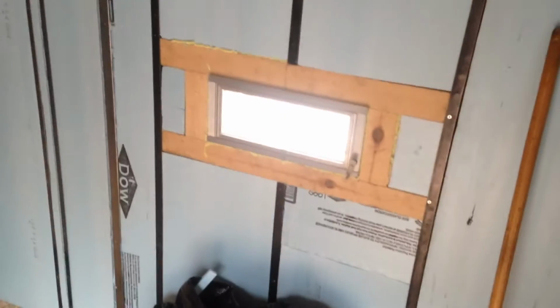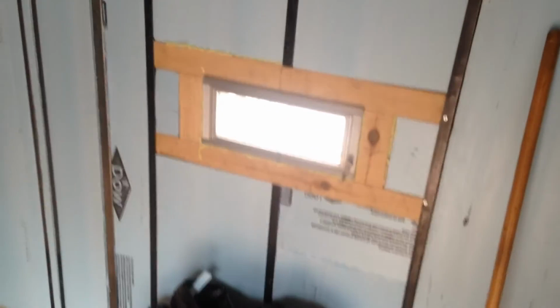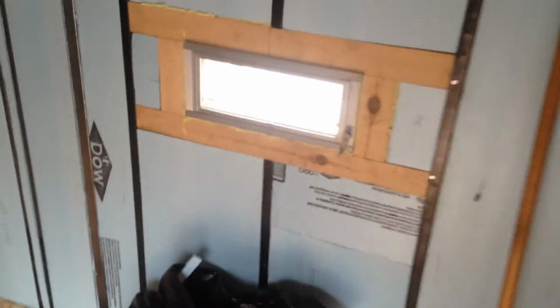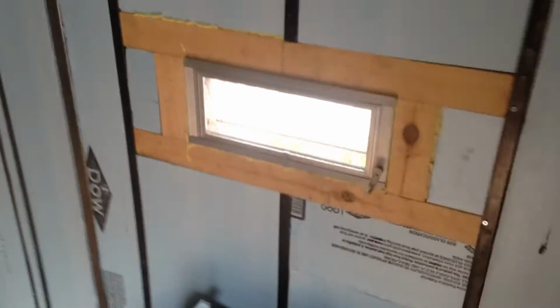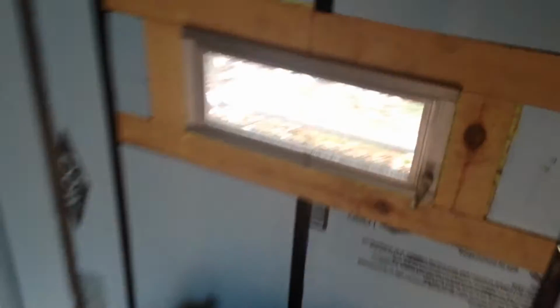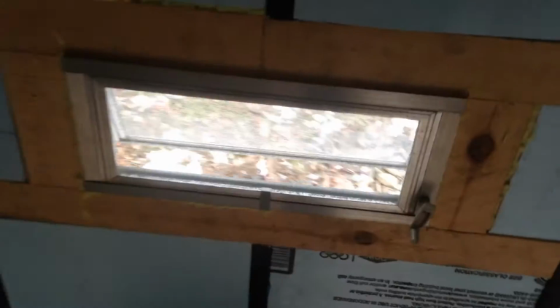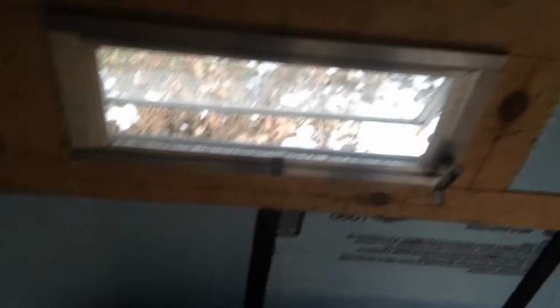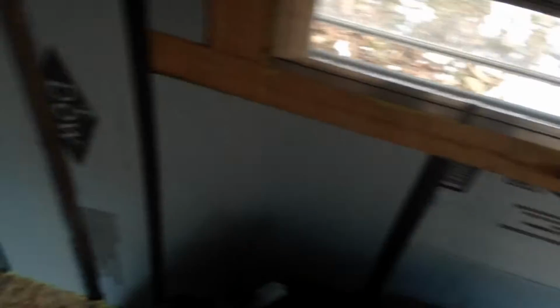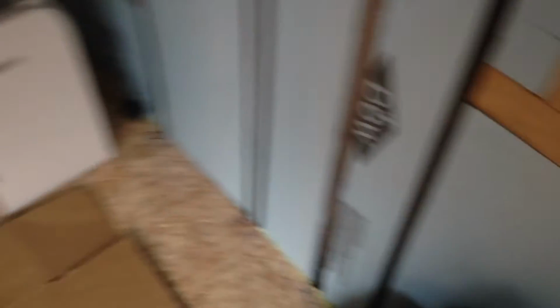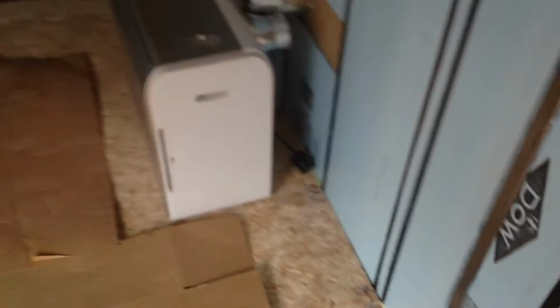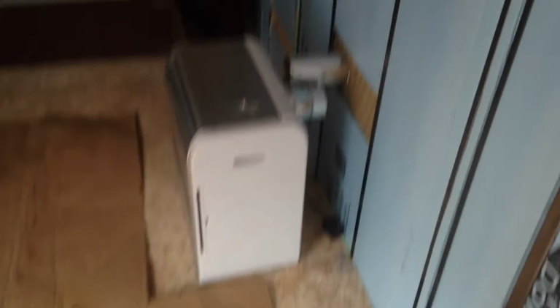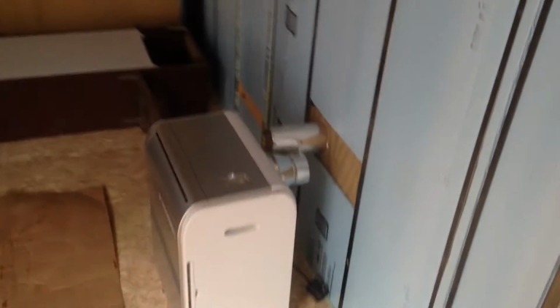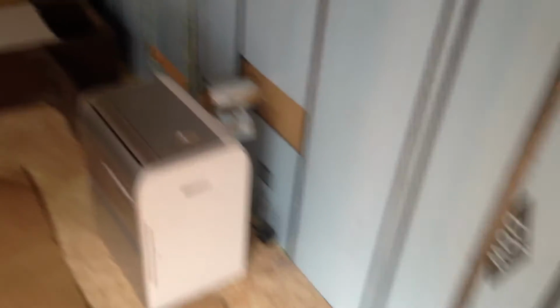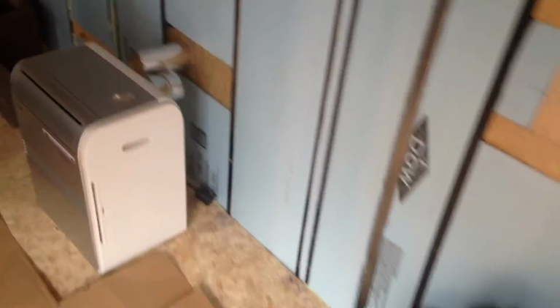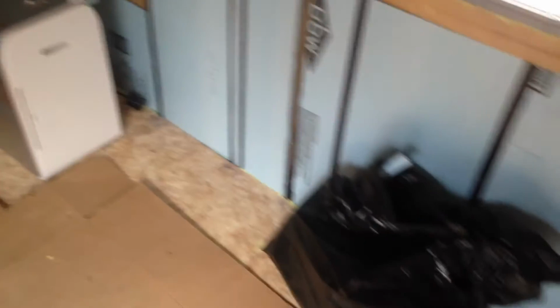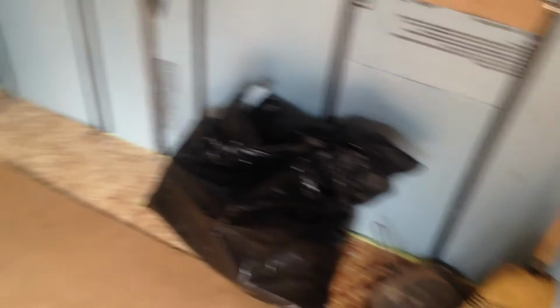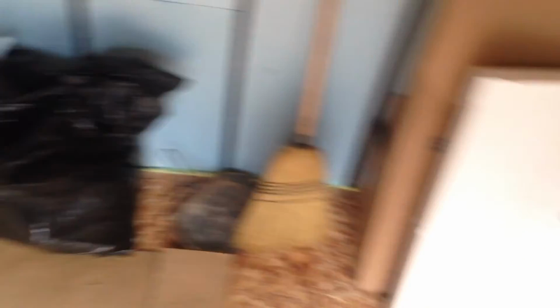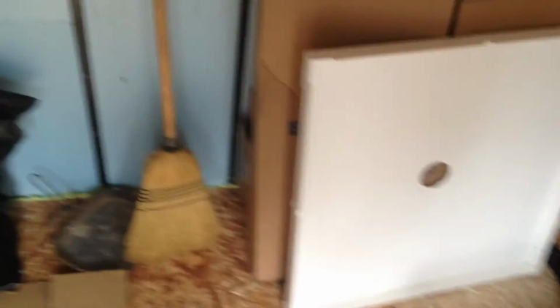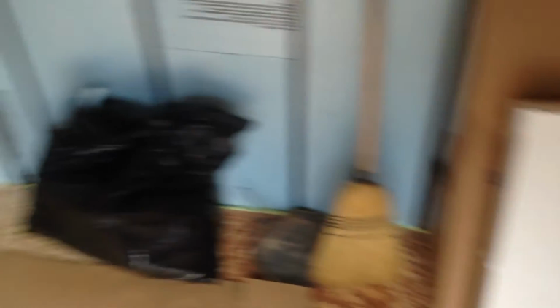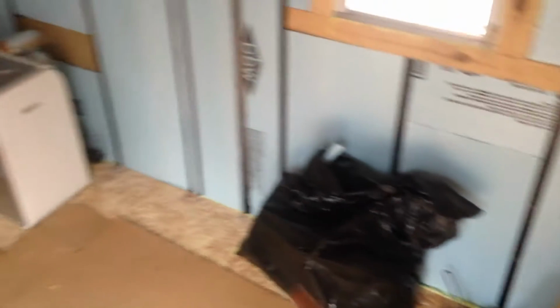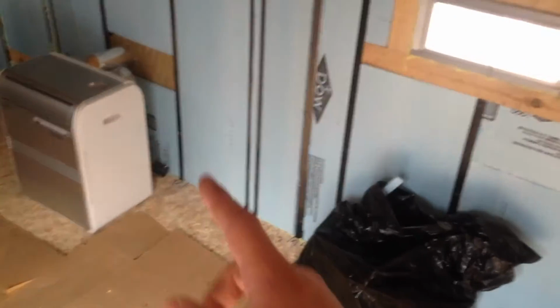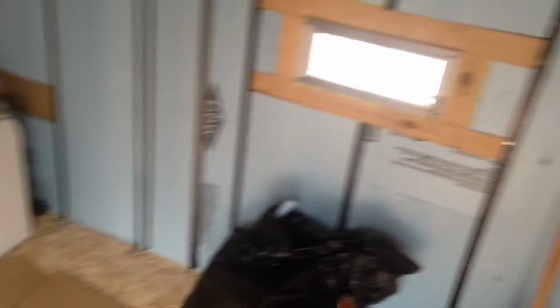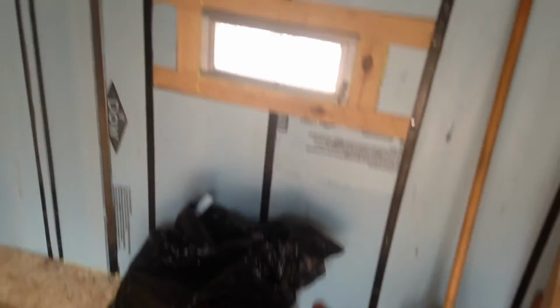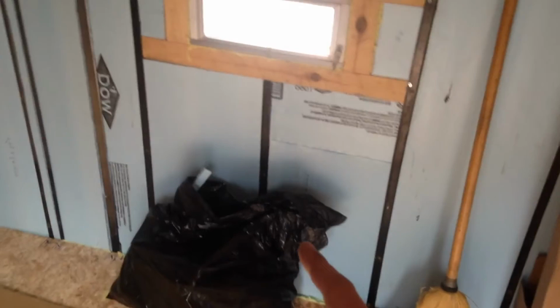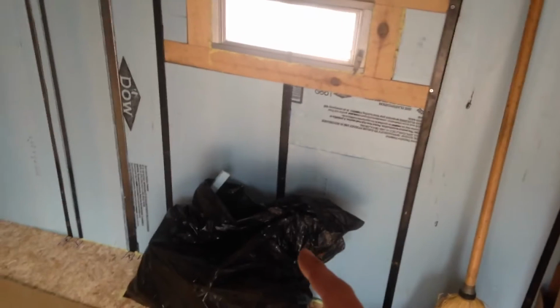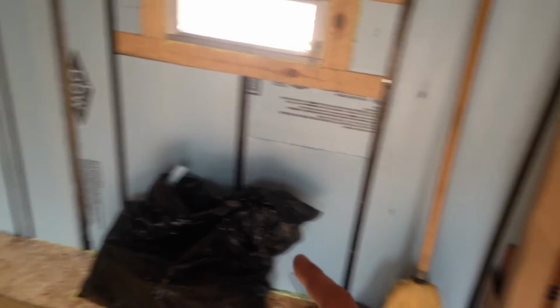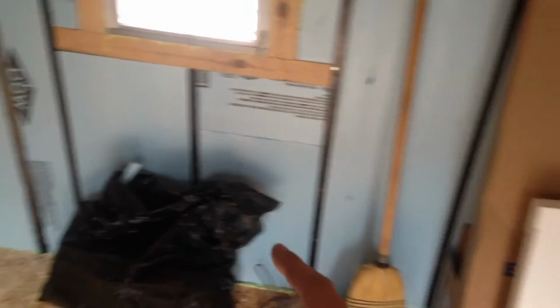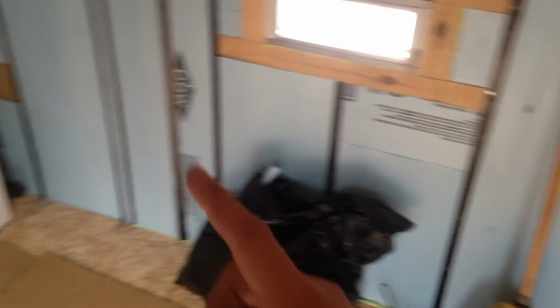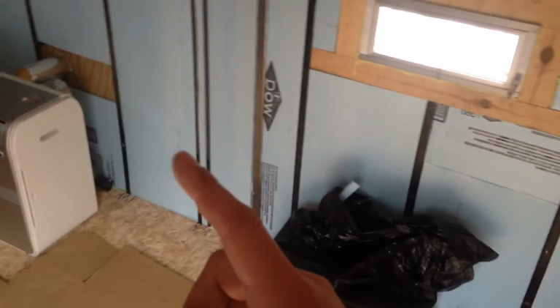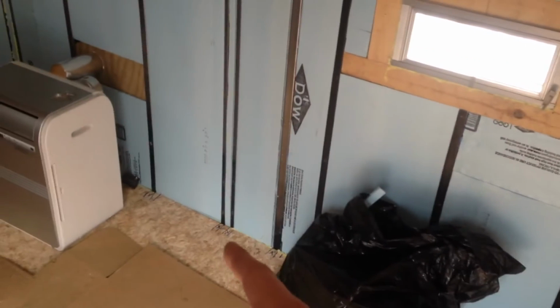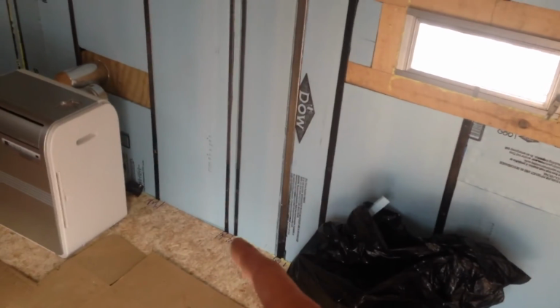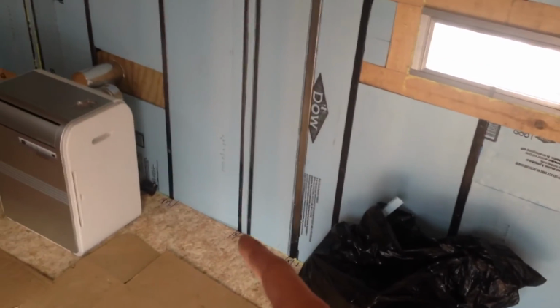One window here. Air conditioner is going to be underneath the kitchen countertop, which is going to be right here. Sink is right beneath the window. Range is going to go right there.